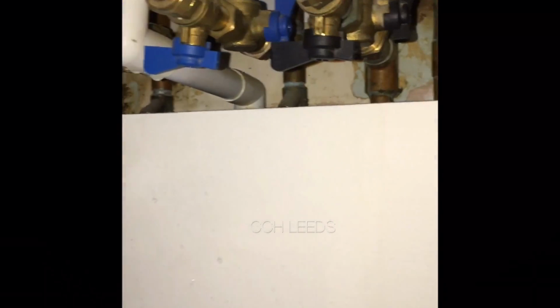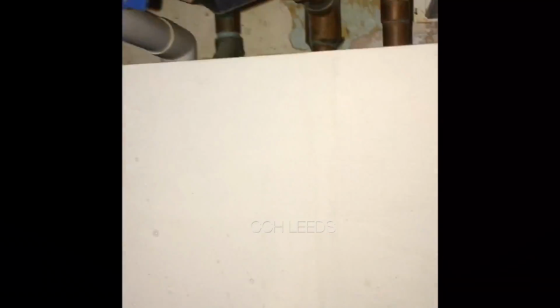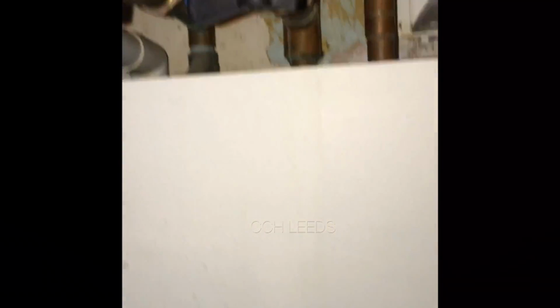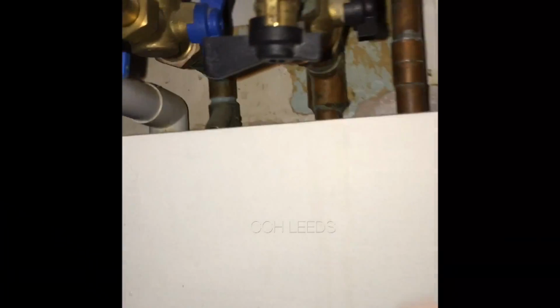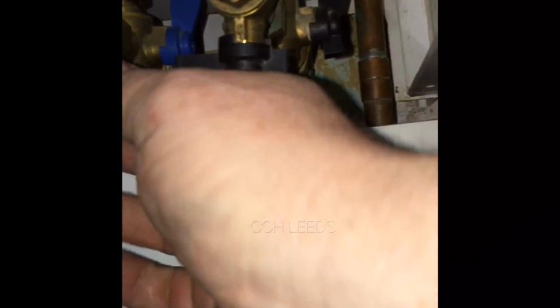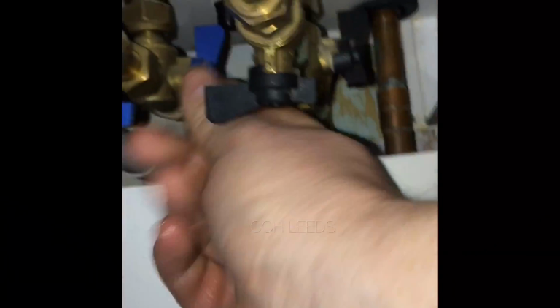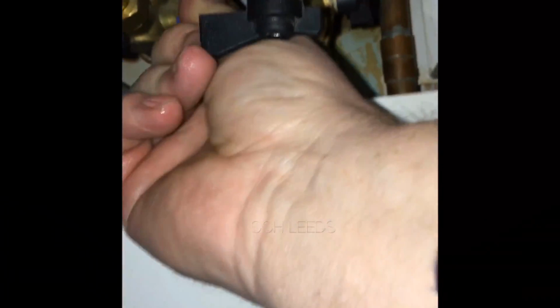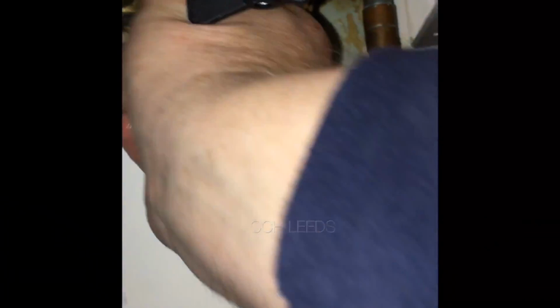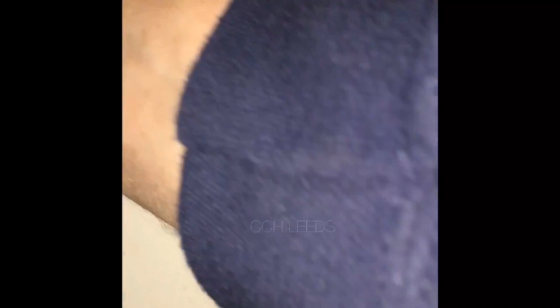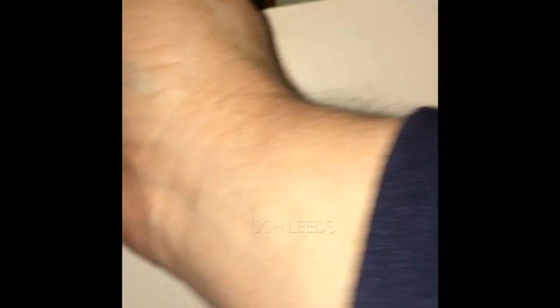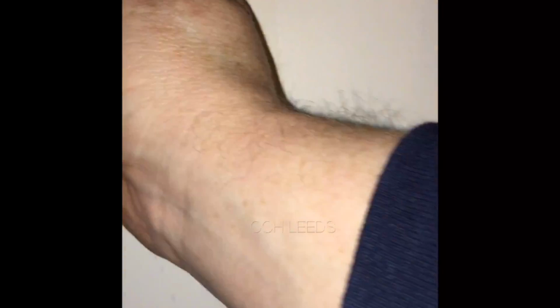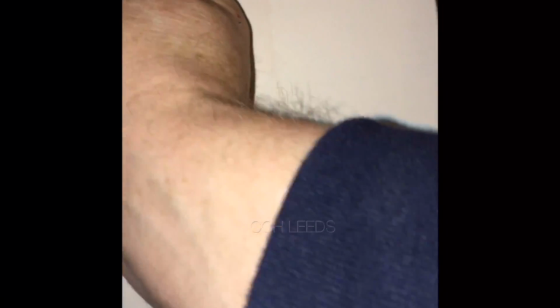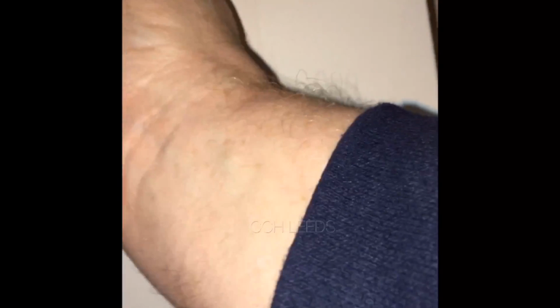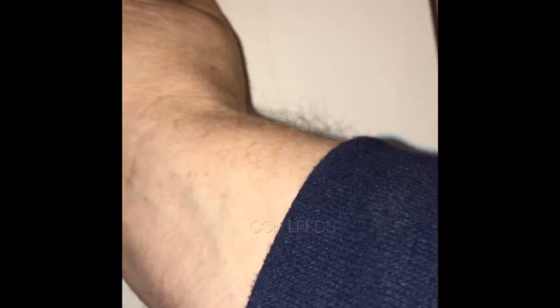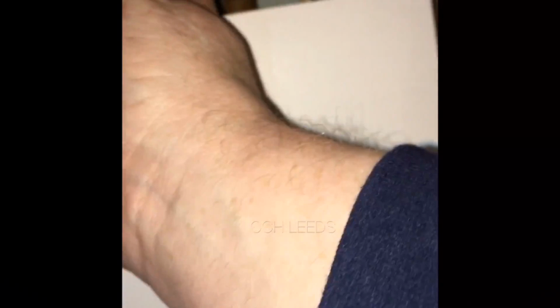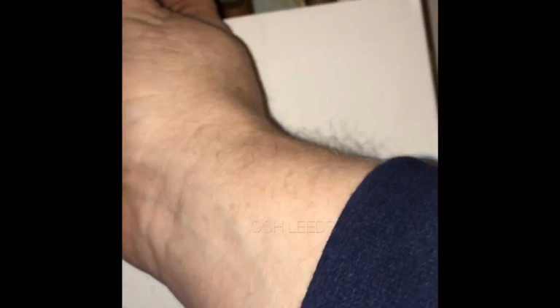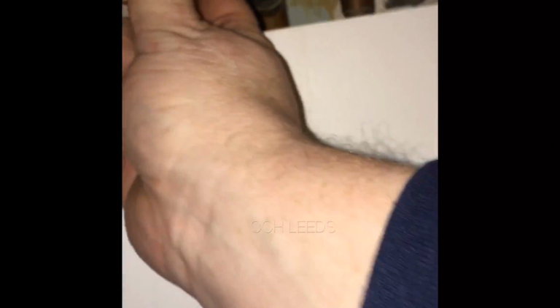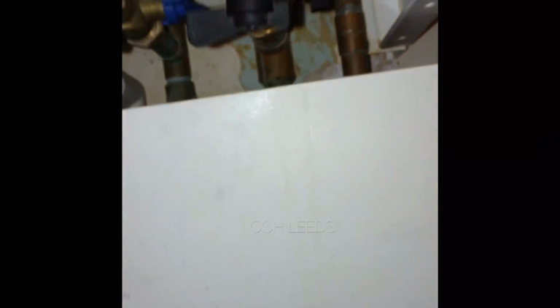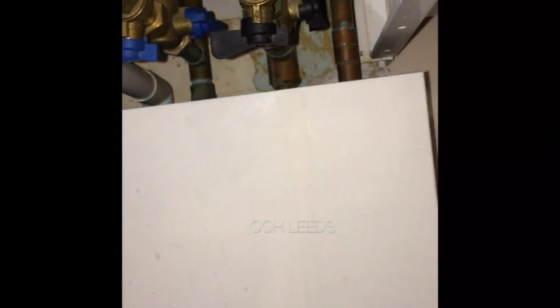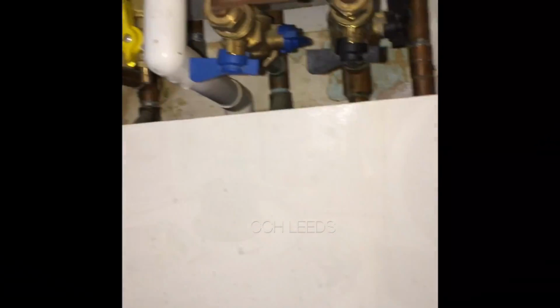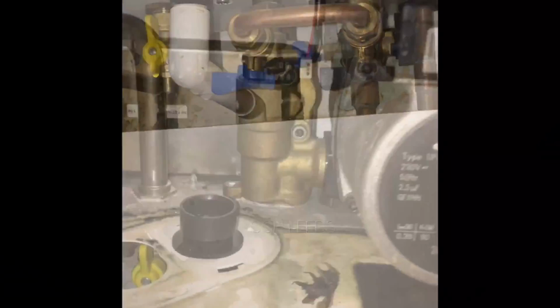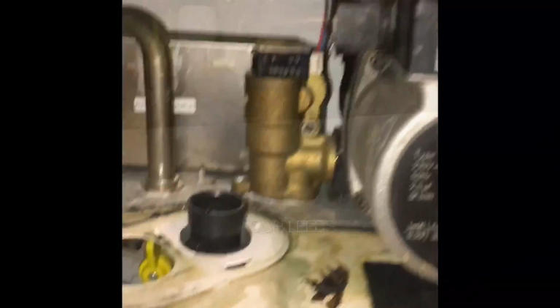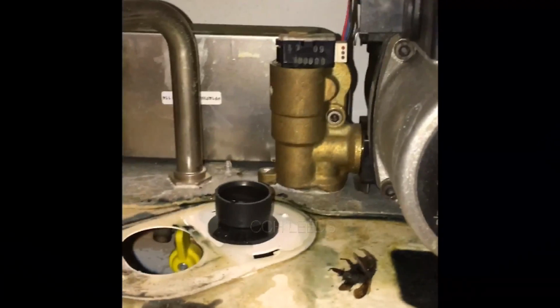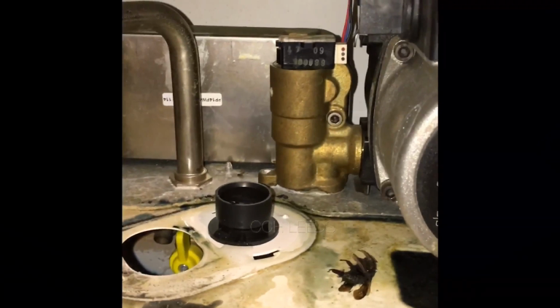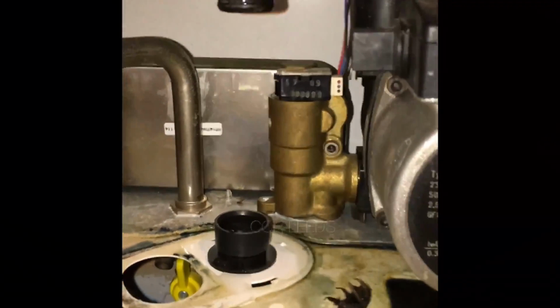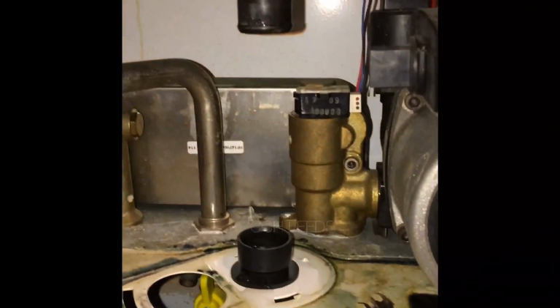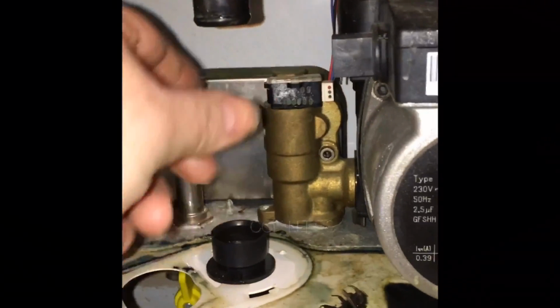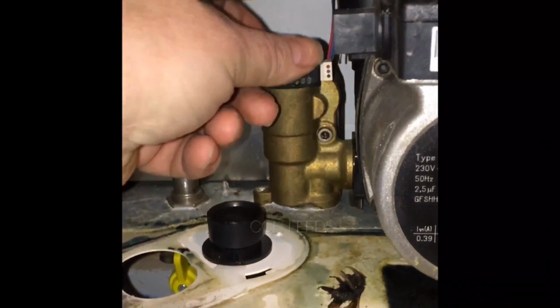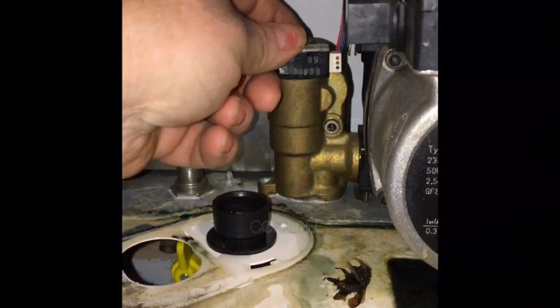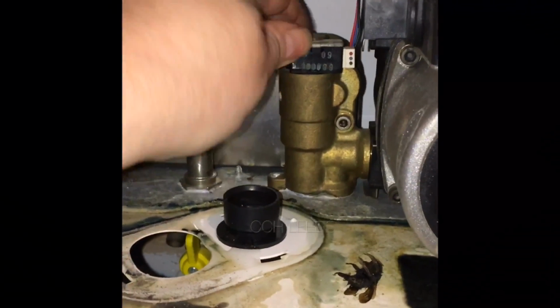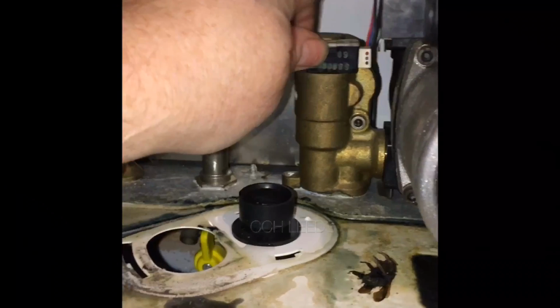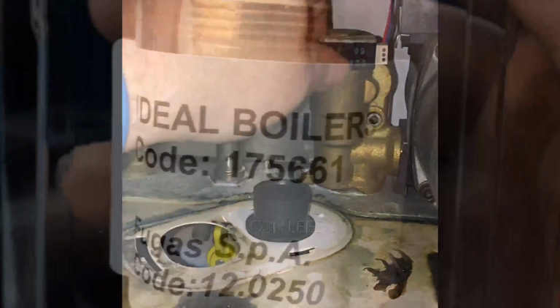So we're just going to take the water off on the boiler under here. Then we're going to take the Hall Effect sensor off the top of here.